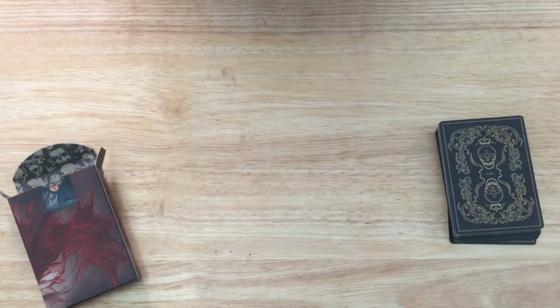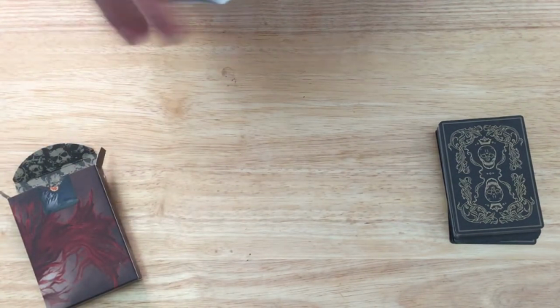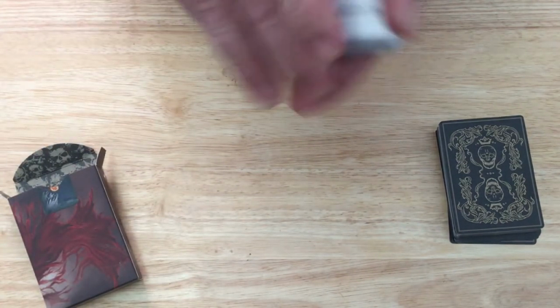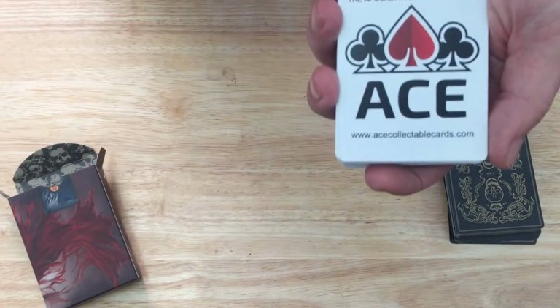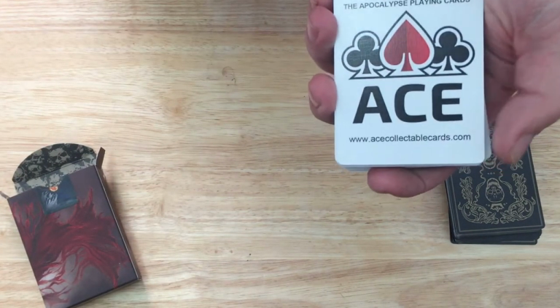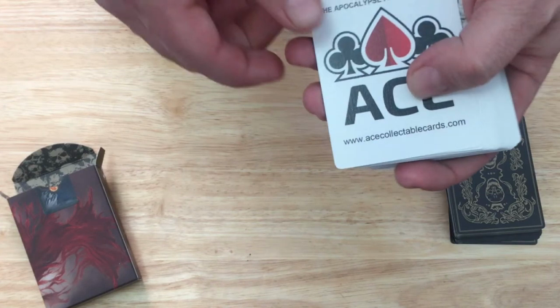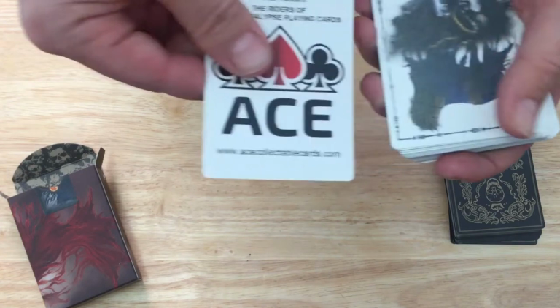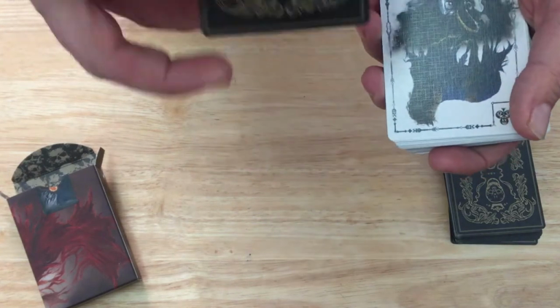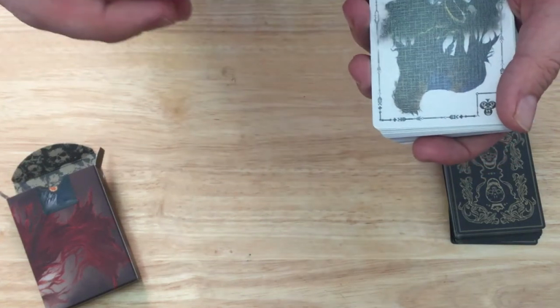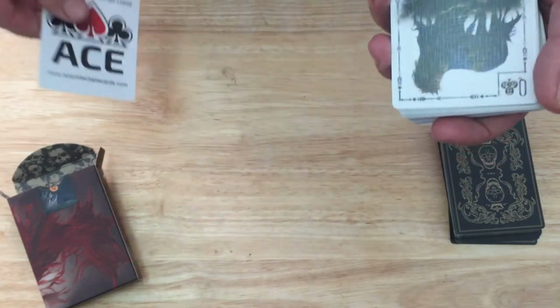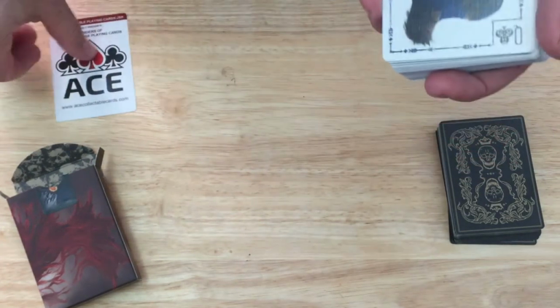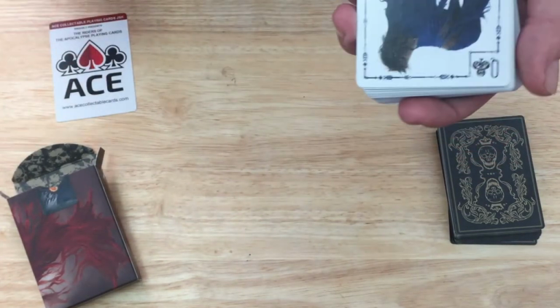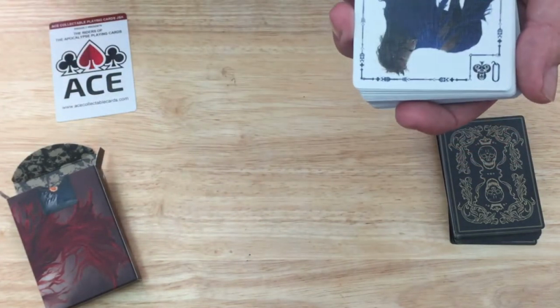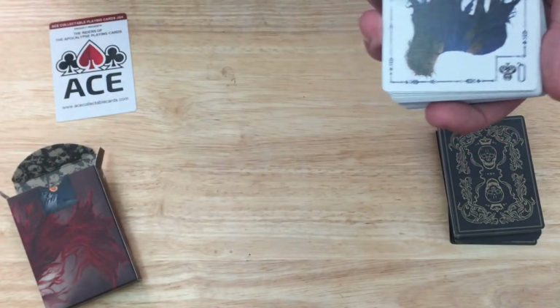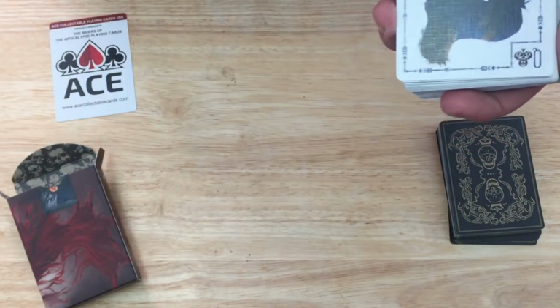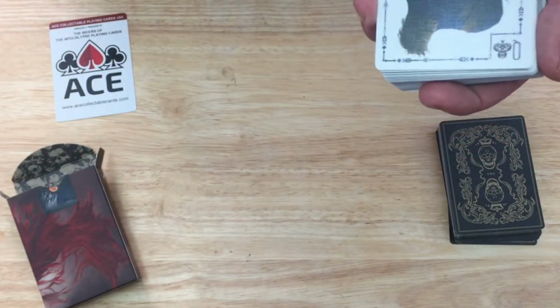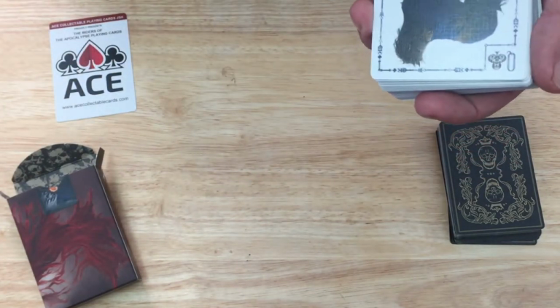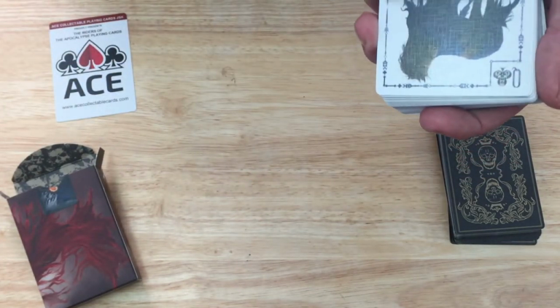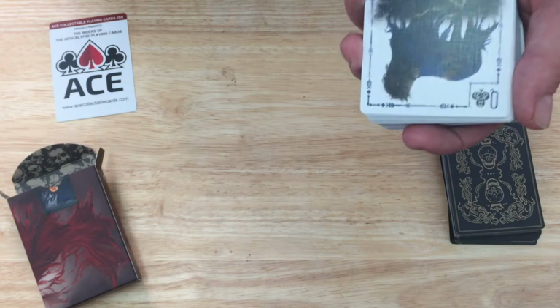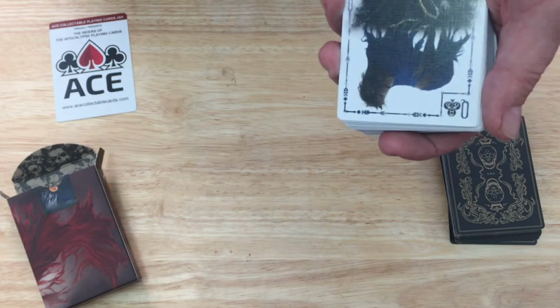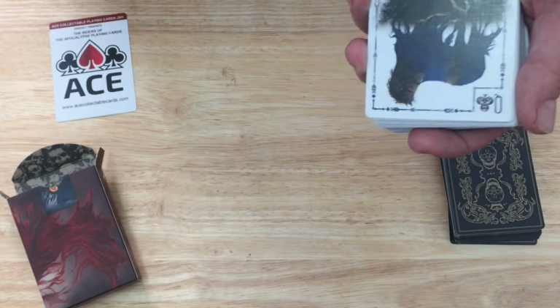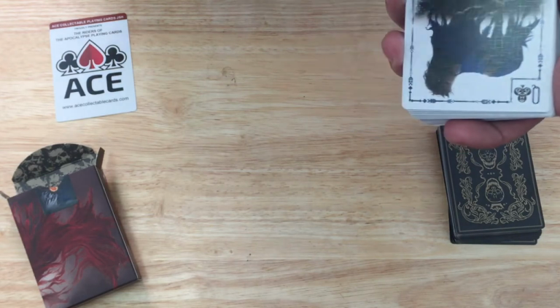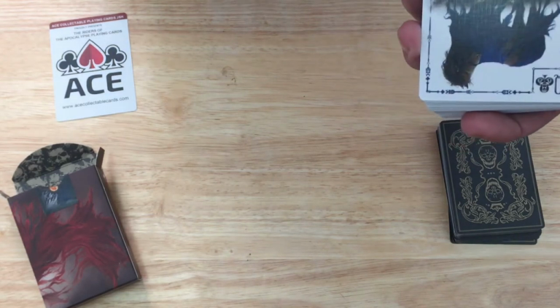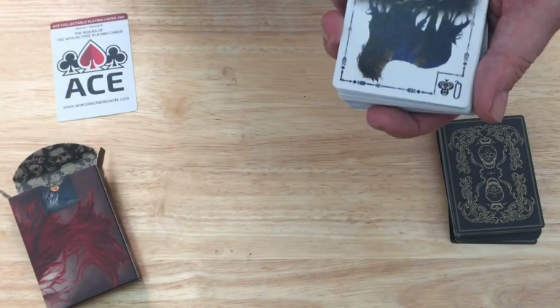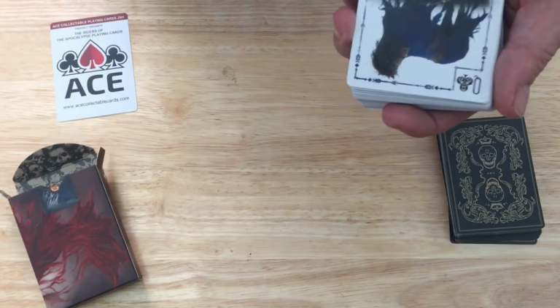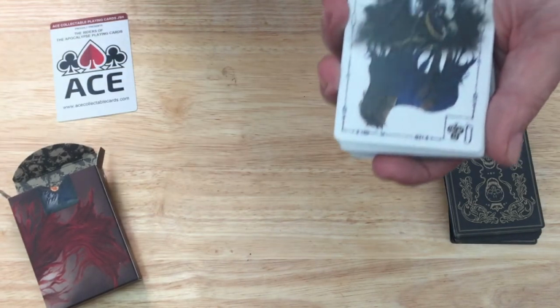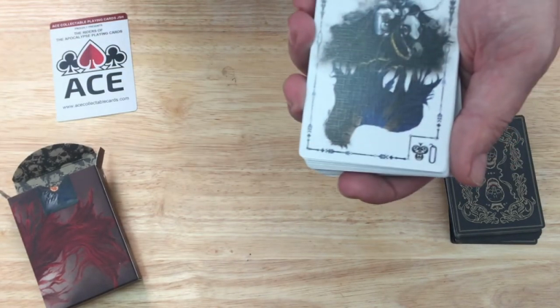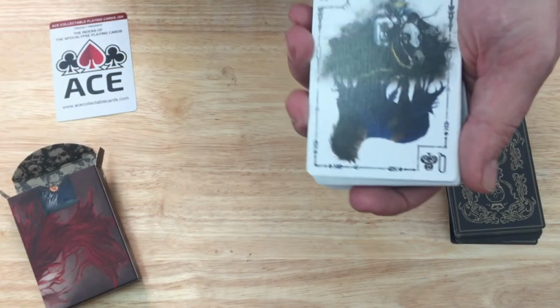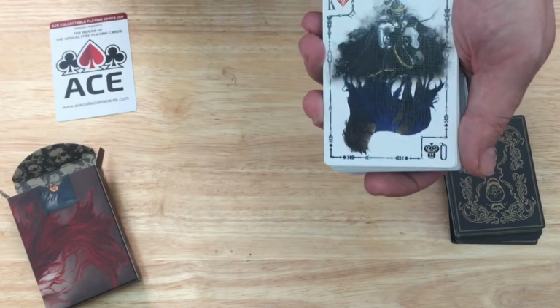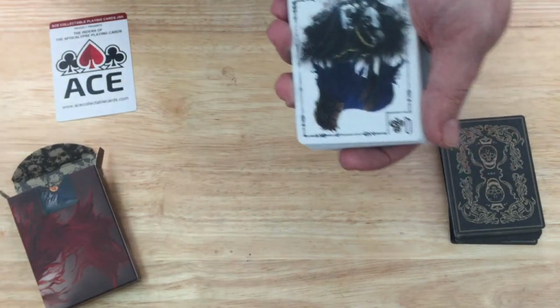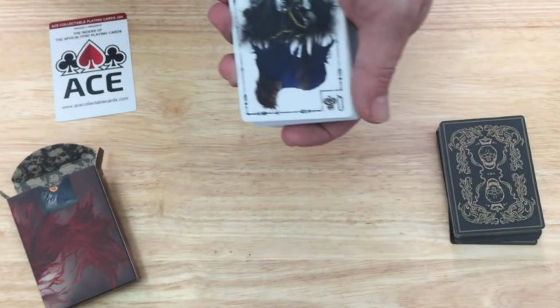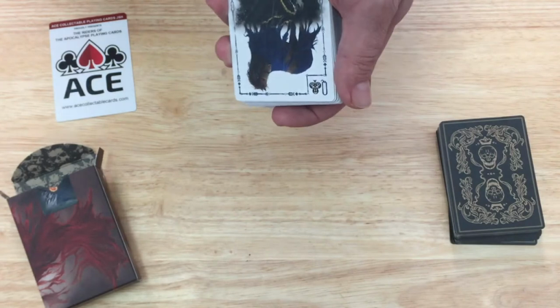This is the limited edition box — same tuck case inside. I like this one better because it has white-faced cards. I had to pause for a sneeze there.